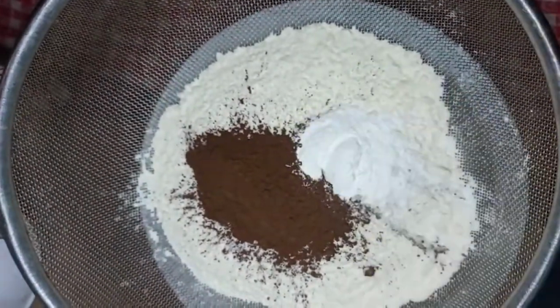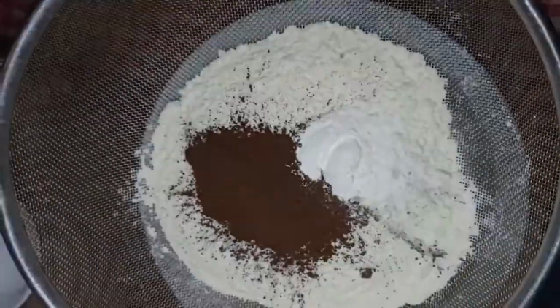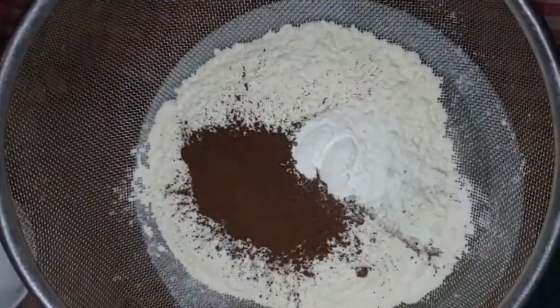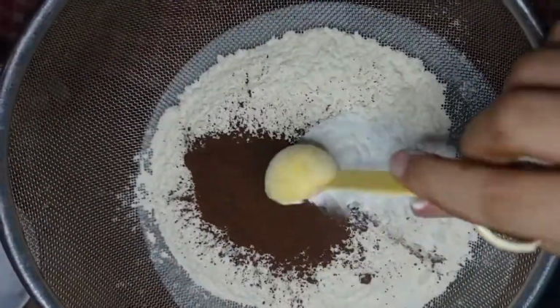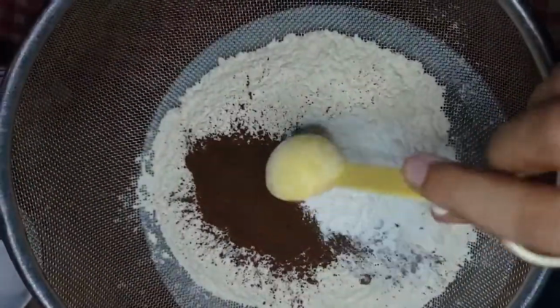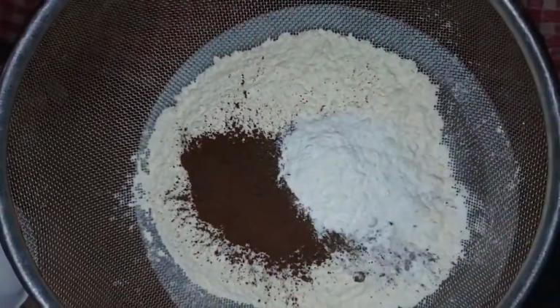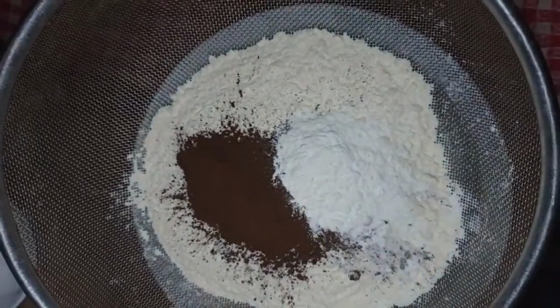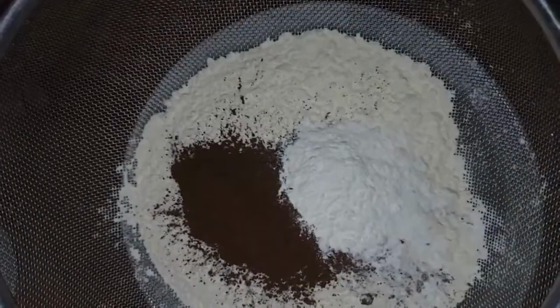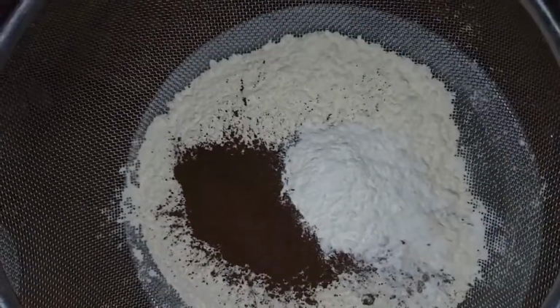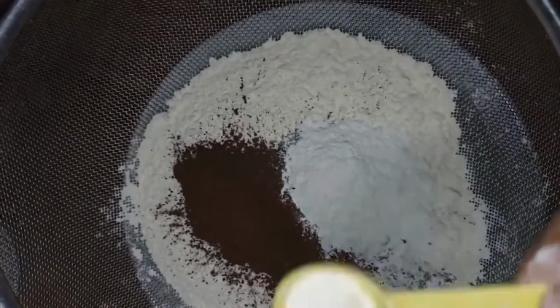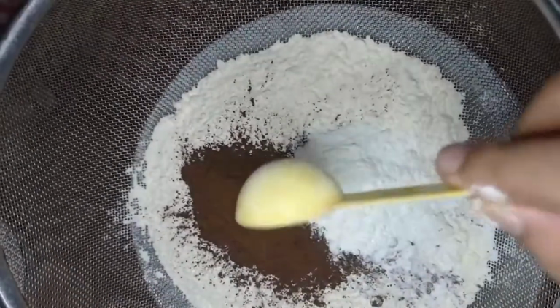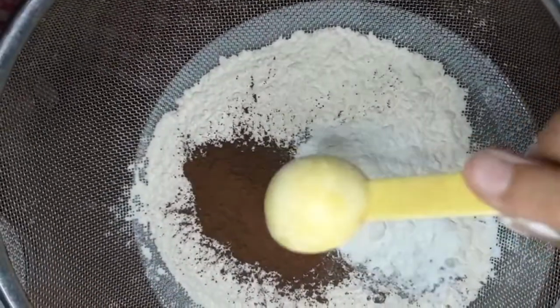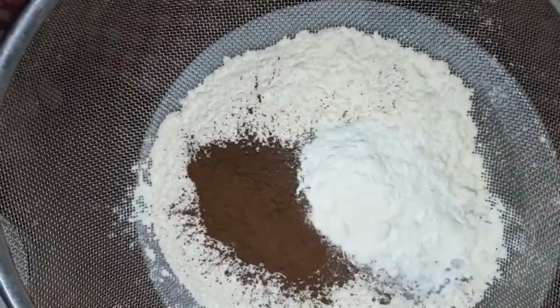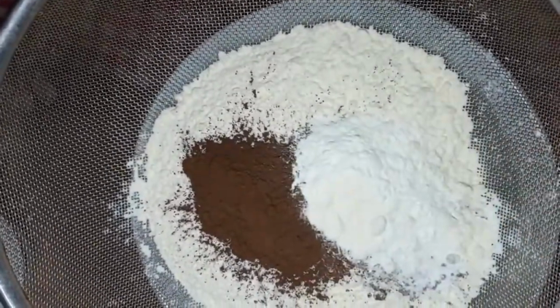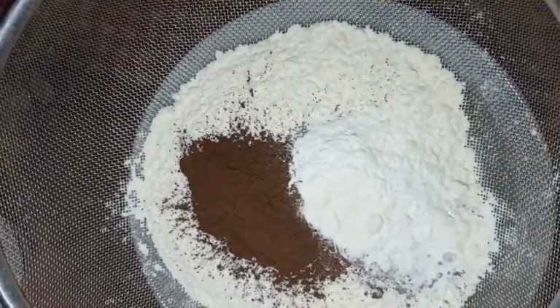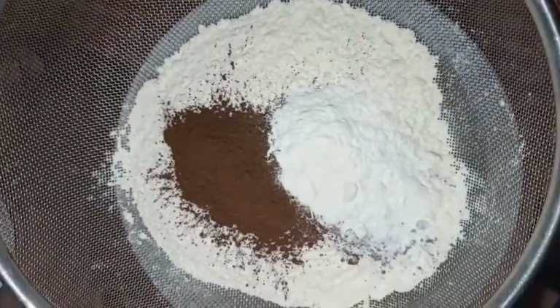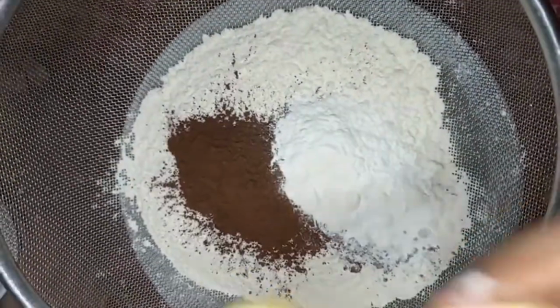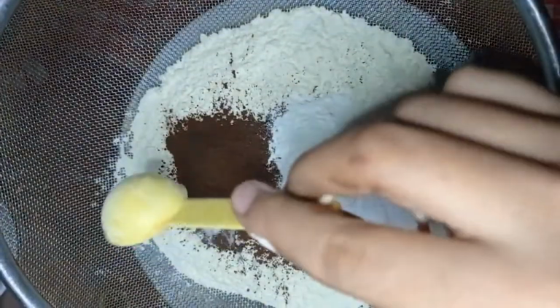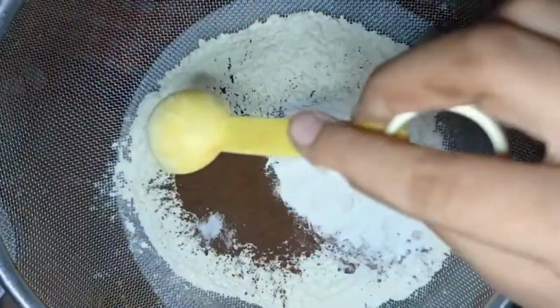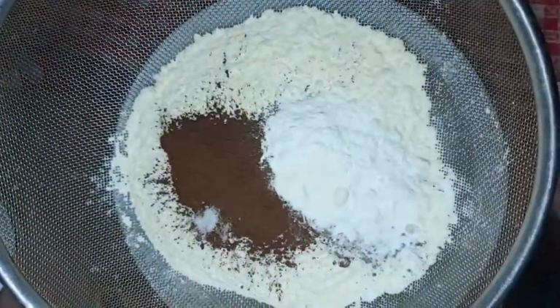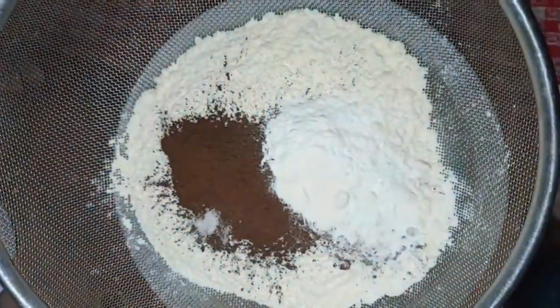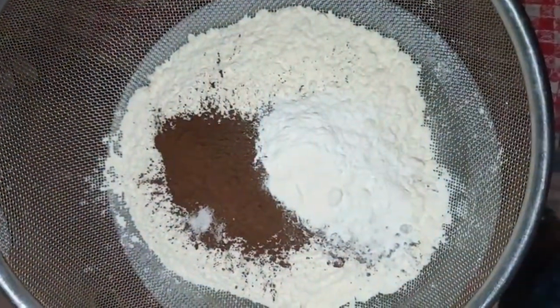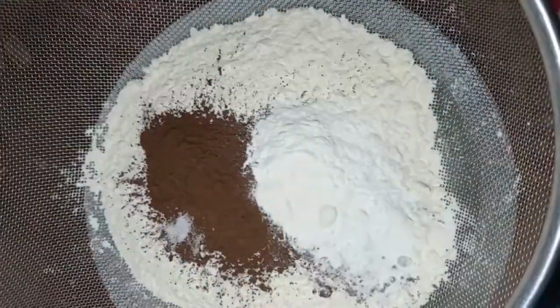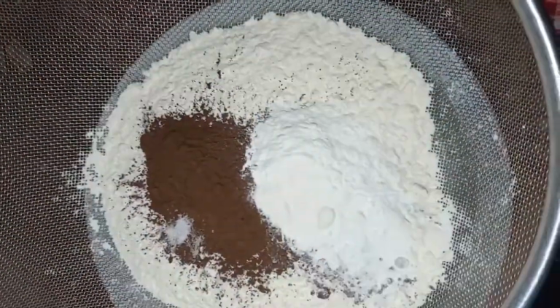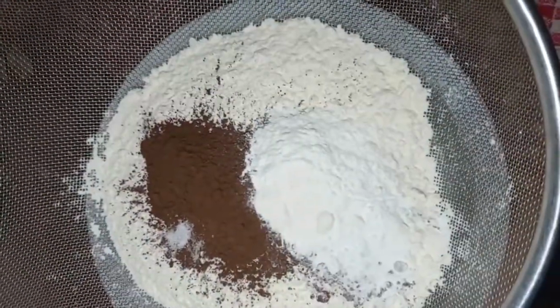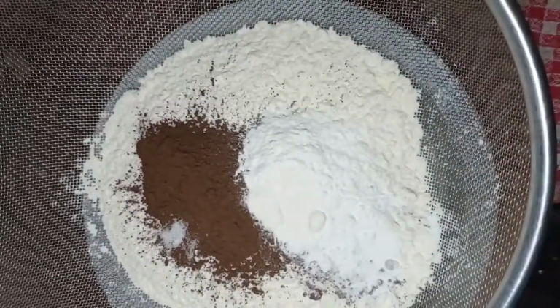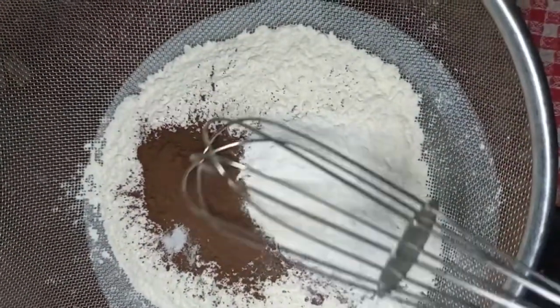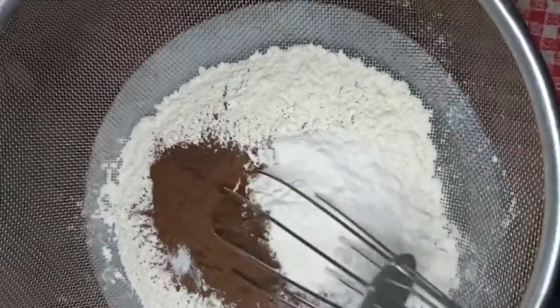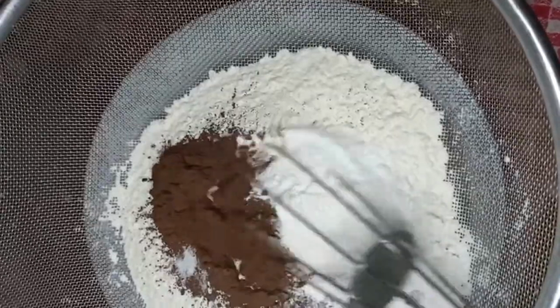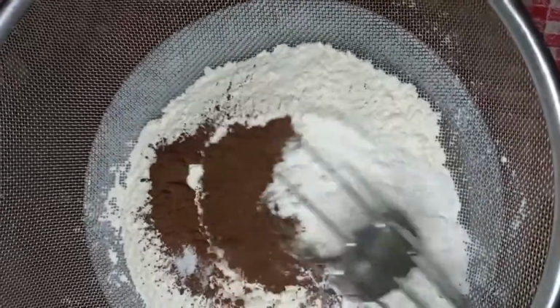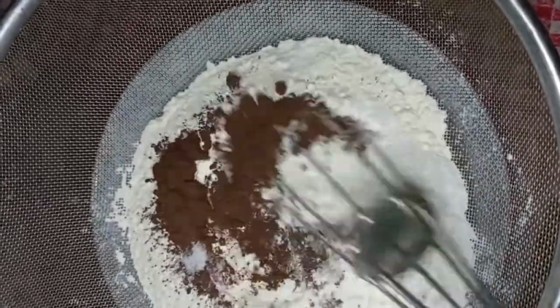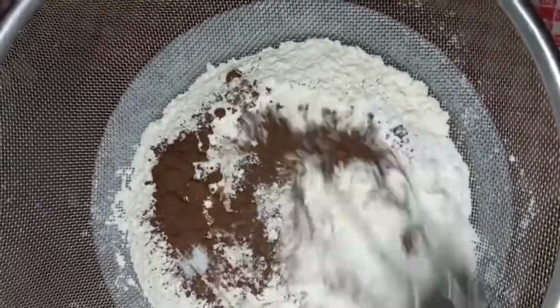1 cup of cocoa powder, 2 teaspoons of baking powder, 1 teaspoon of baking soda, and some salt.